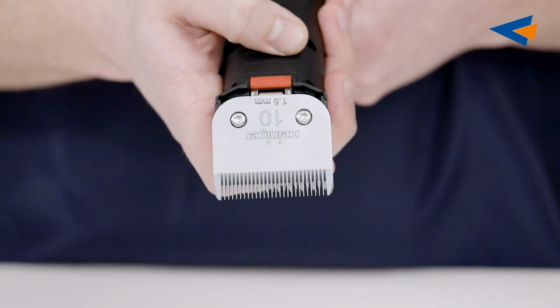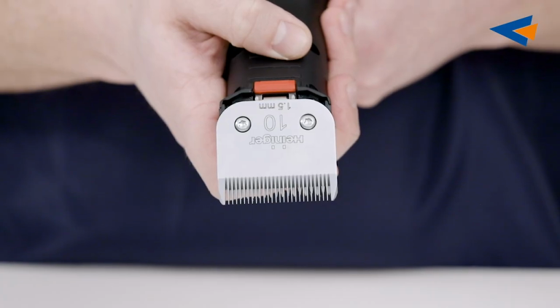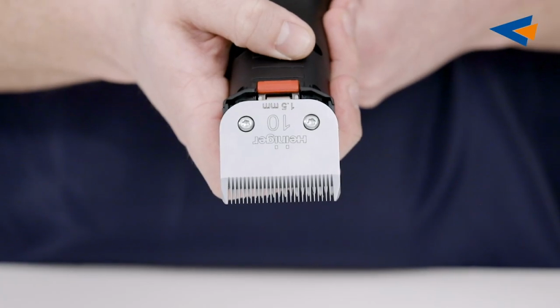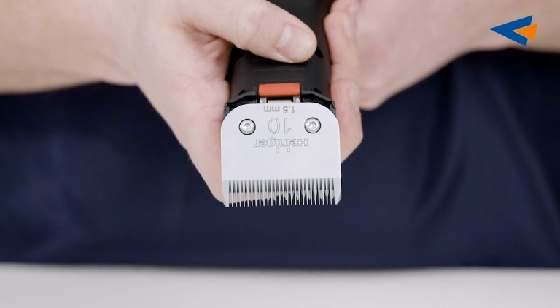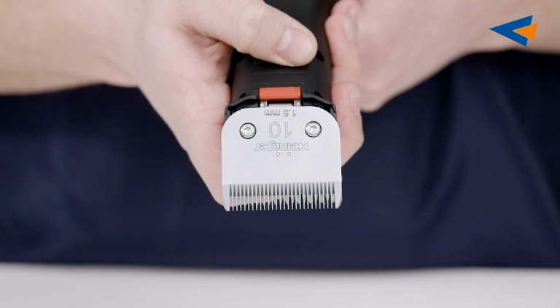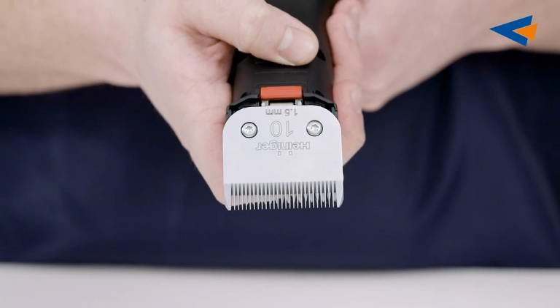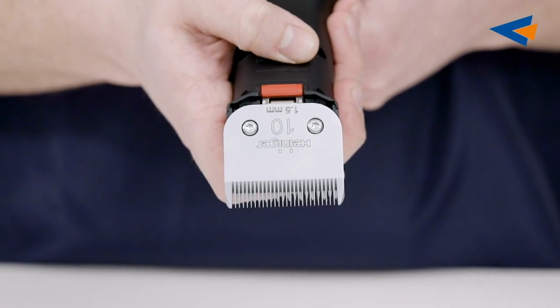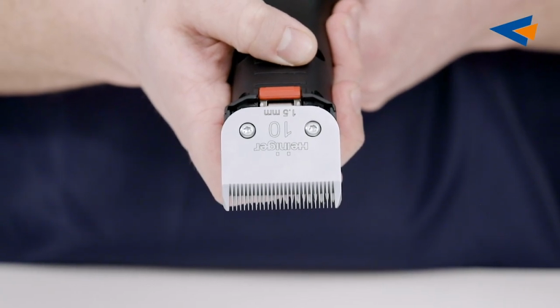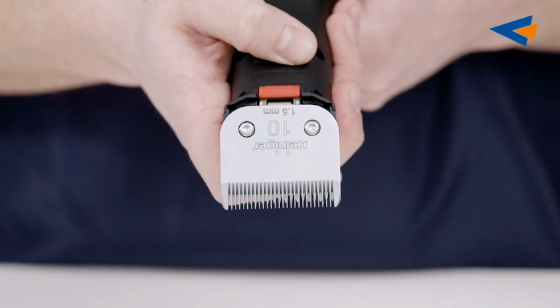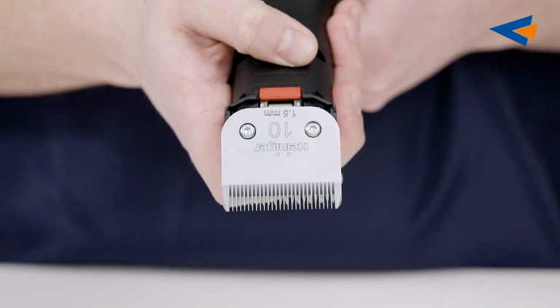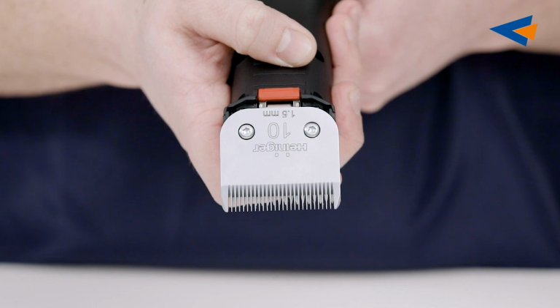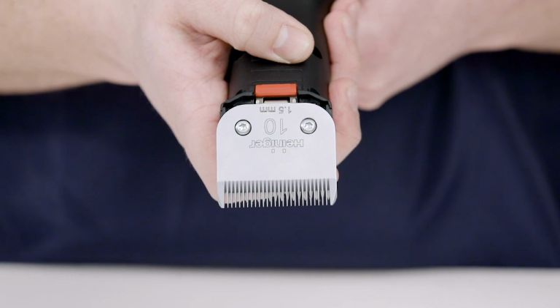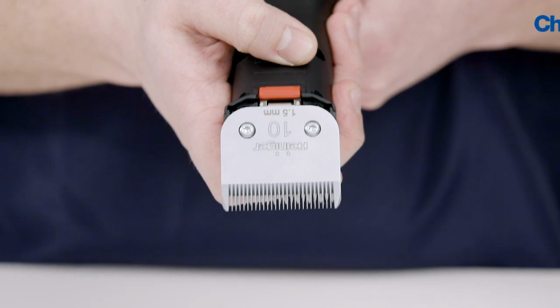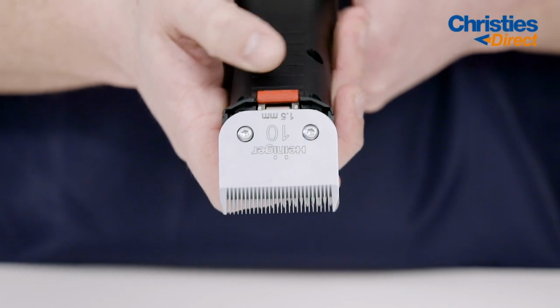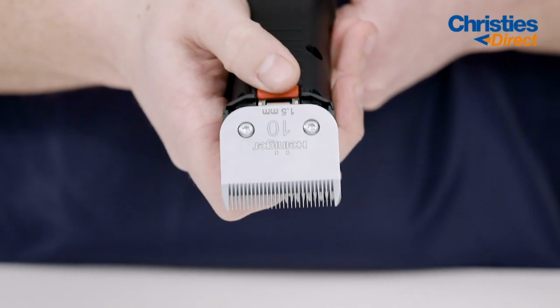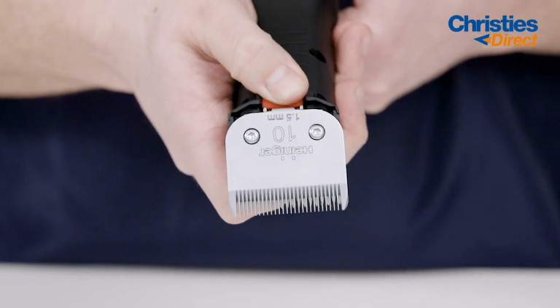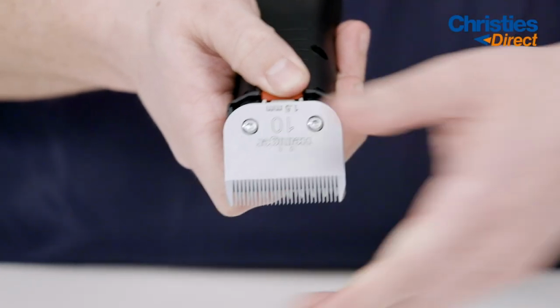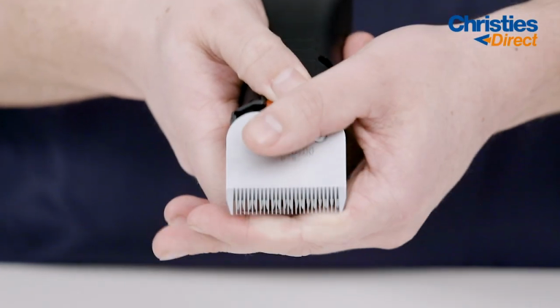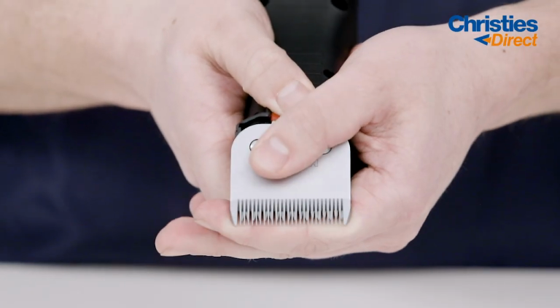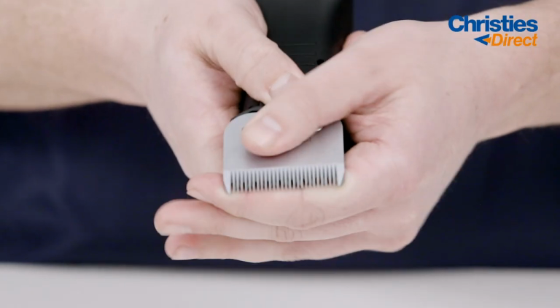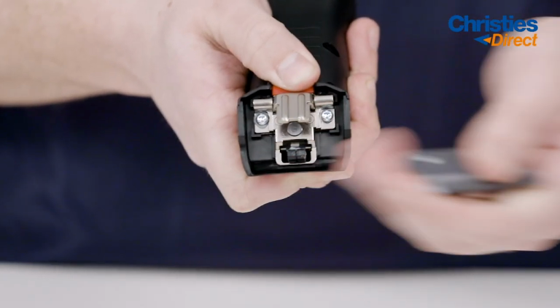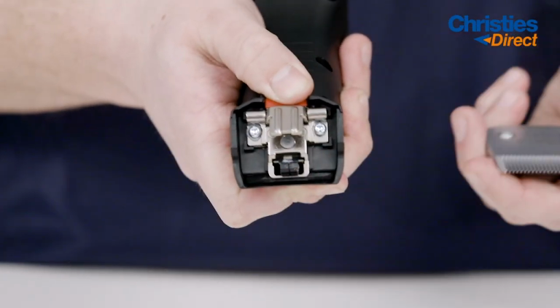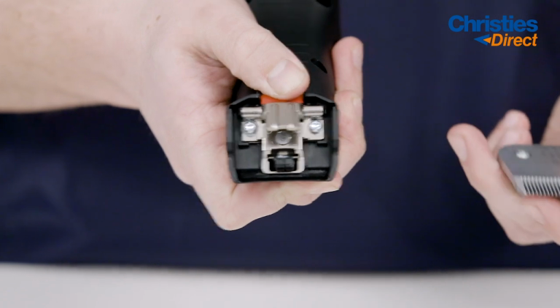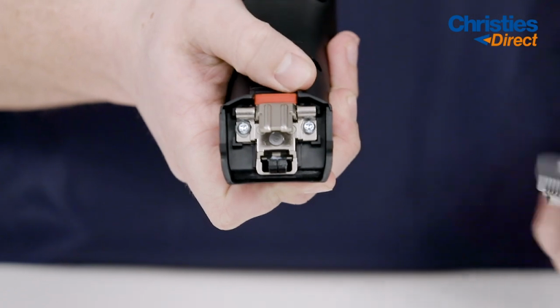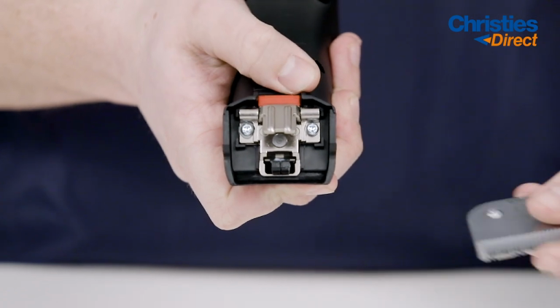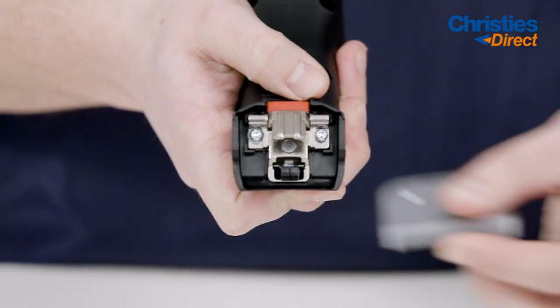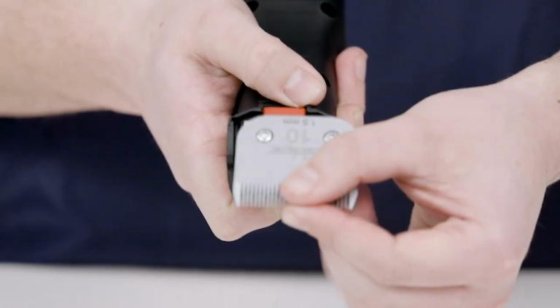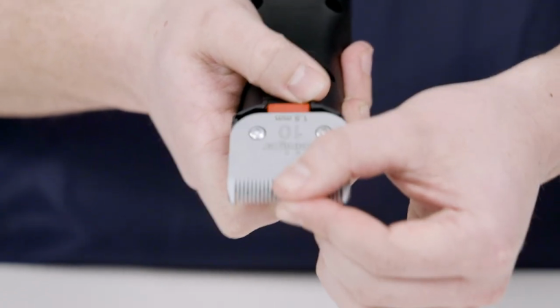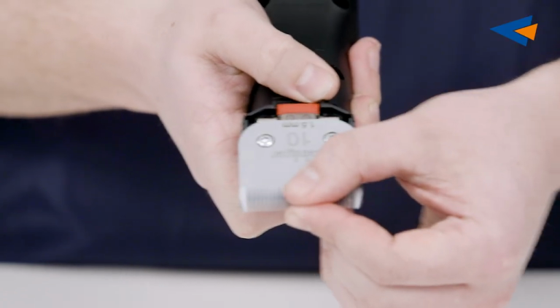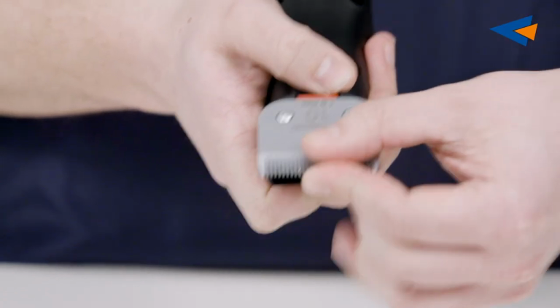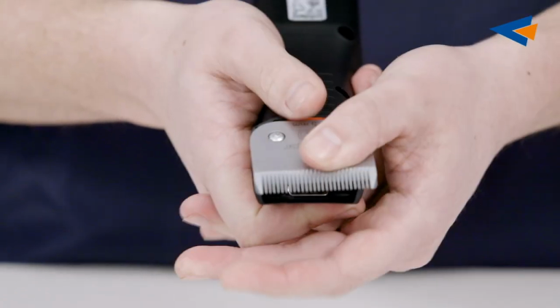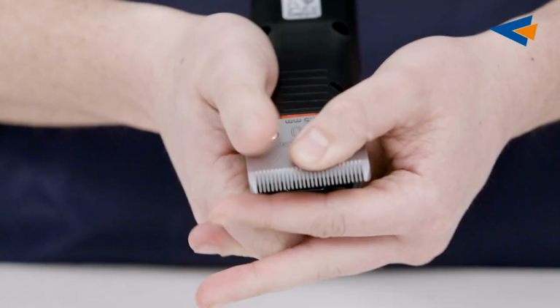The Heinegger Sapphire accepts all A5 snap-on blades. To remove the blade, press the red button and pull the blade towards yourself. To put it back on, simply slide on and push the blade down.